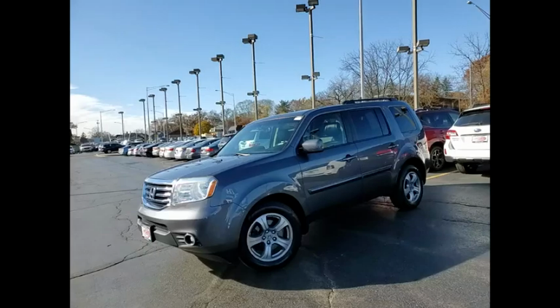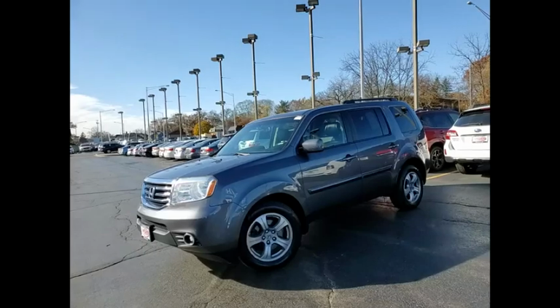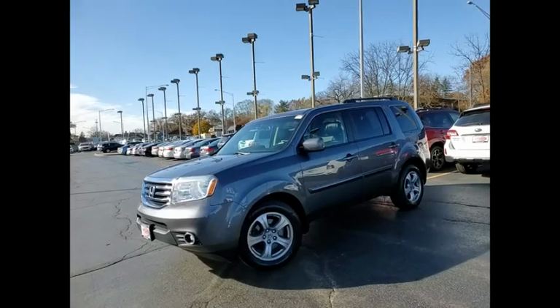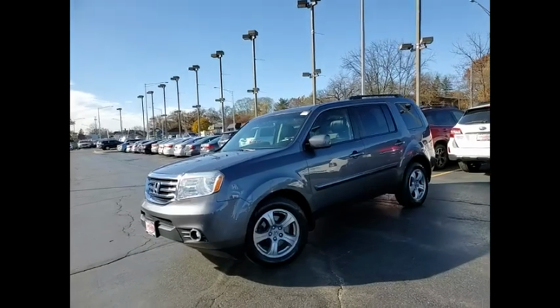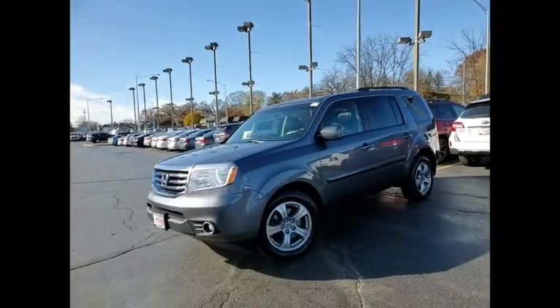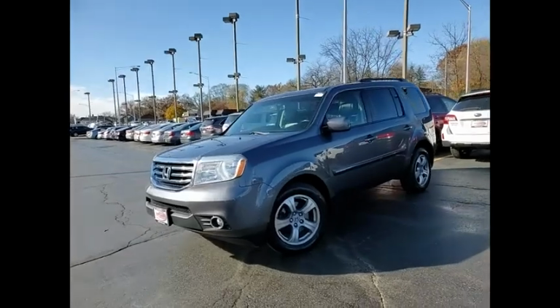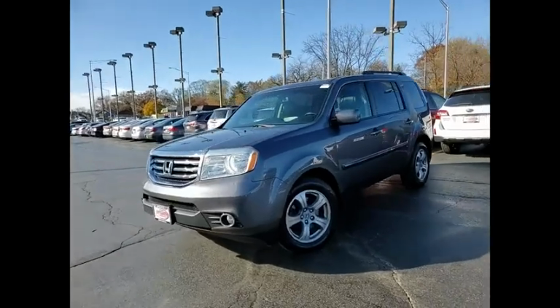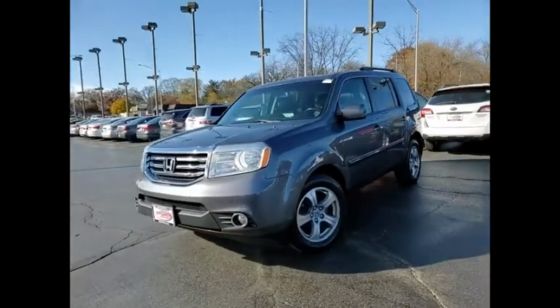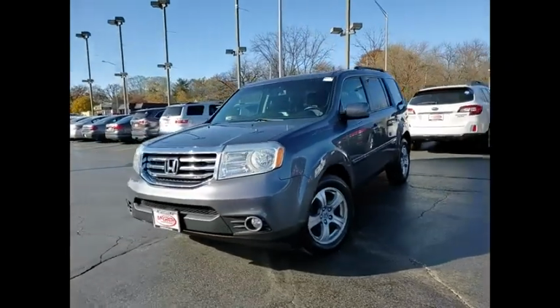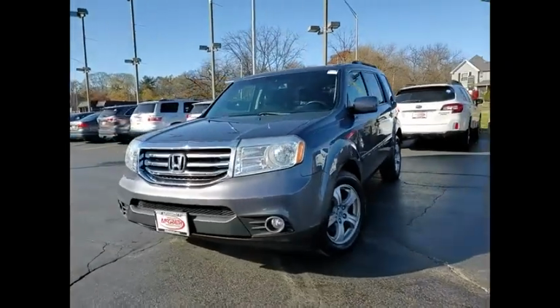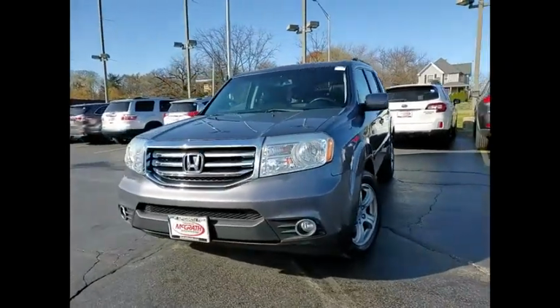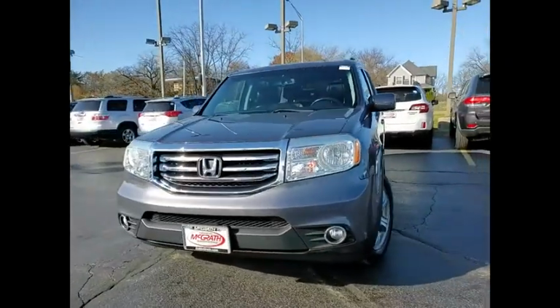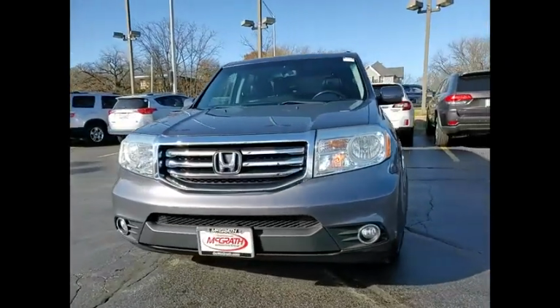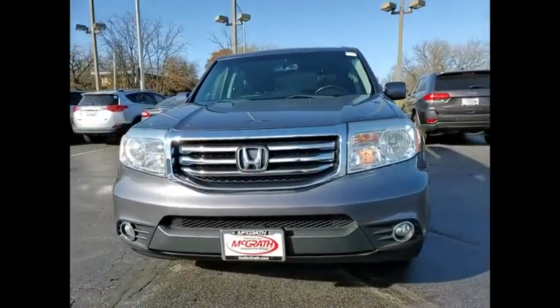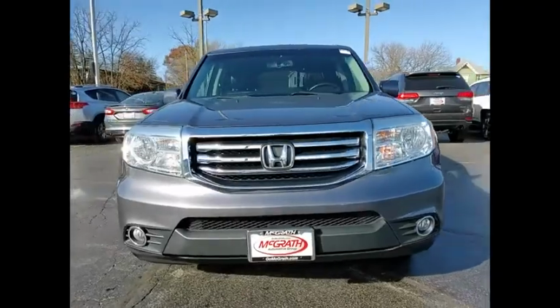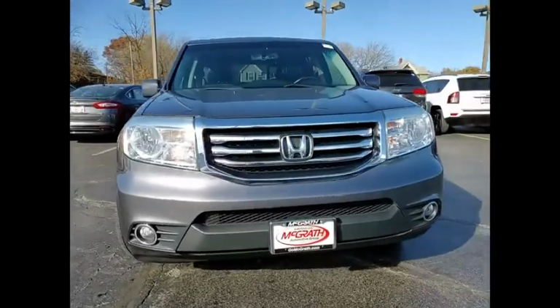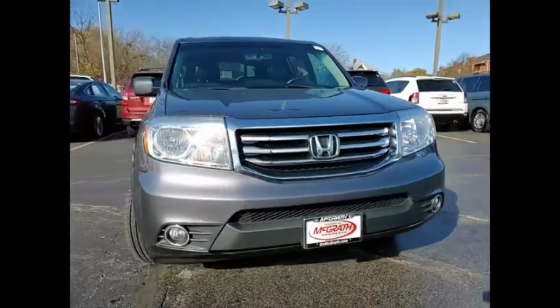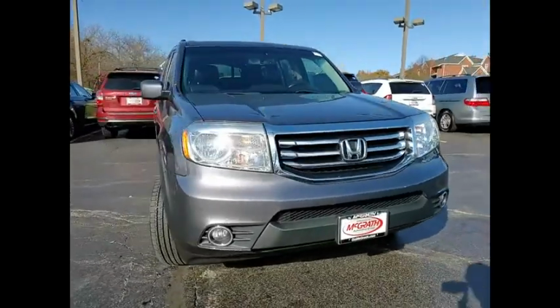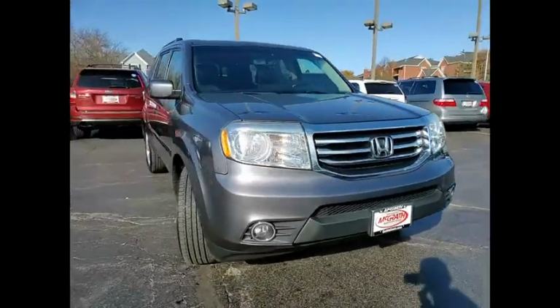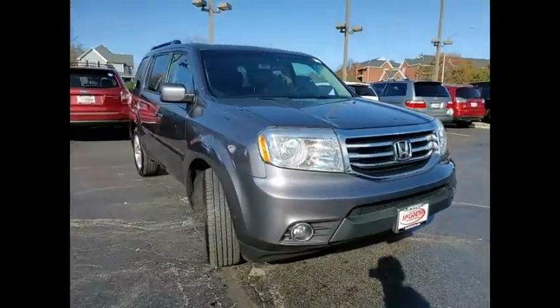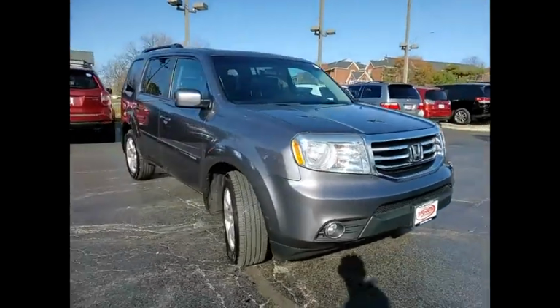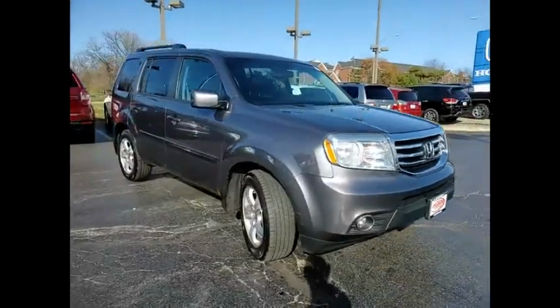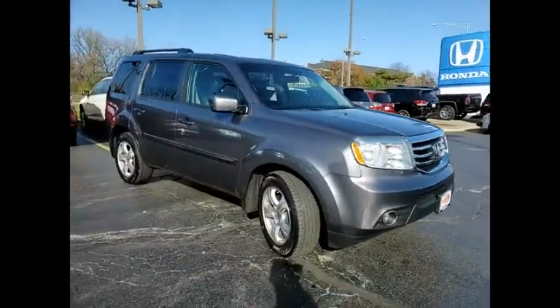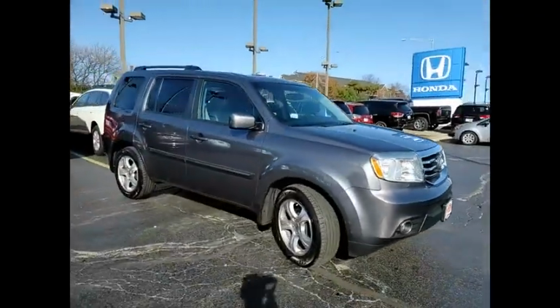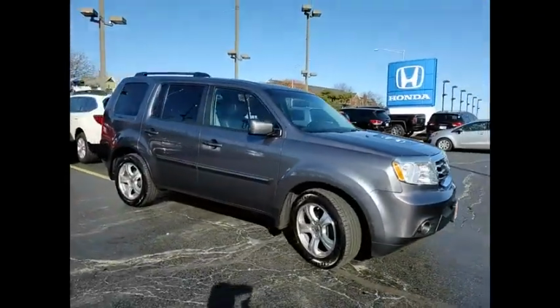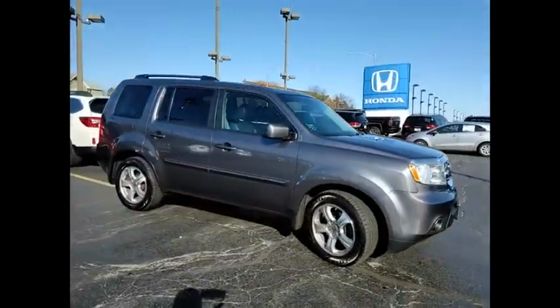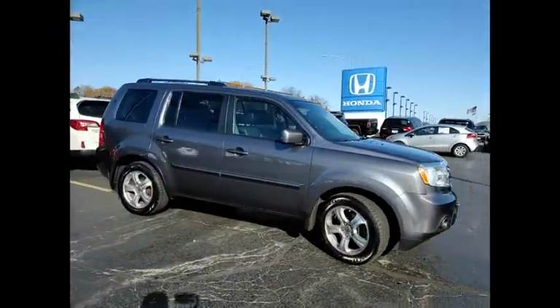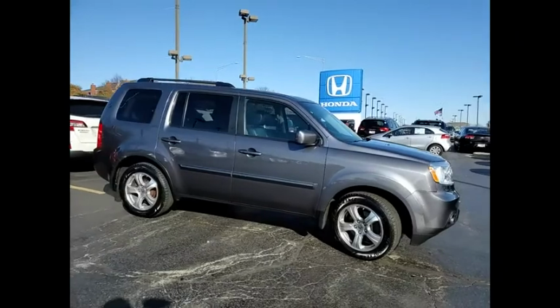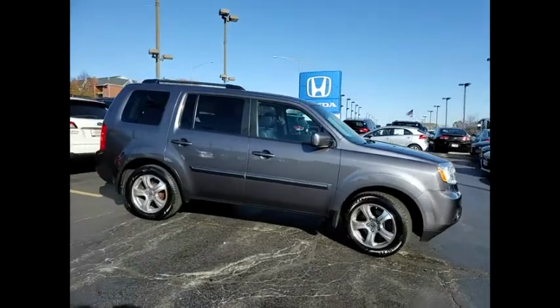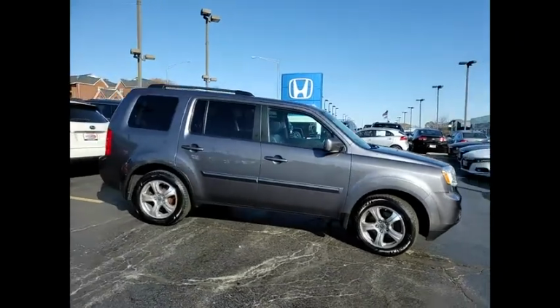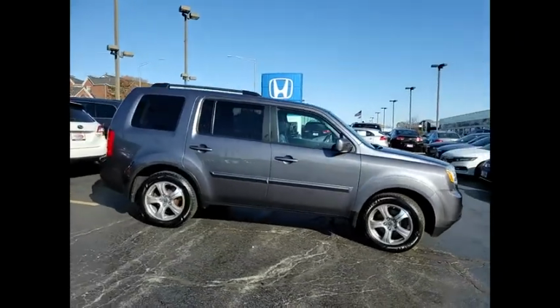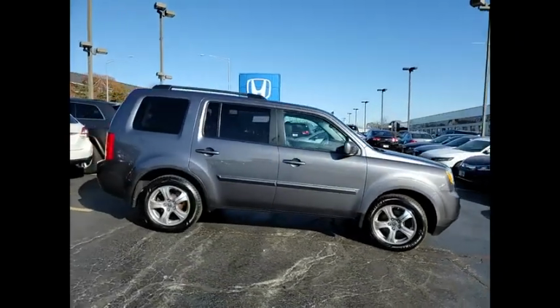Looking for the right vehicle? Check out the 2014 Pilot. Optimal utility. Indulgent interior. Powerful performer. You'll be ready for almost anything in the Honda Pilot.